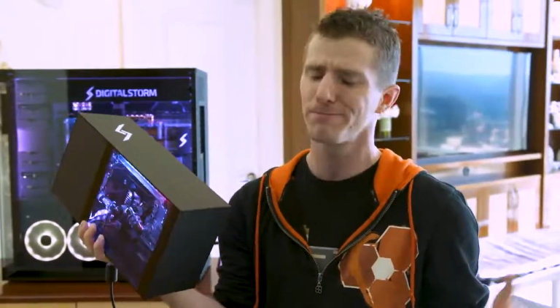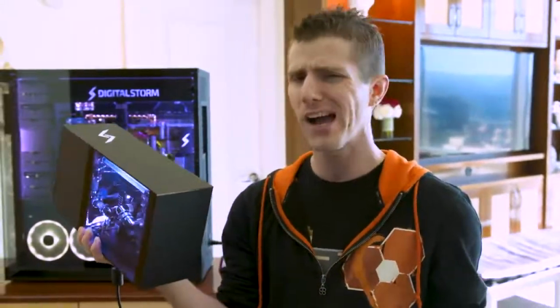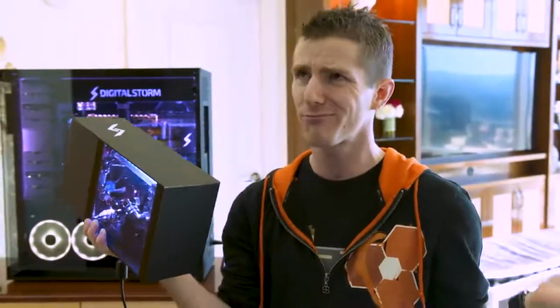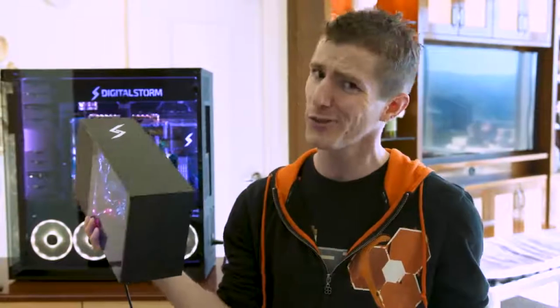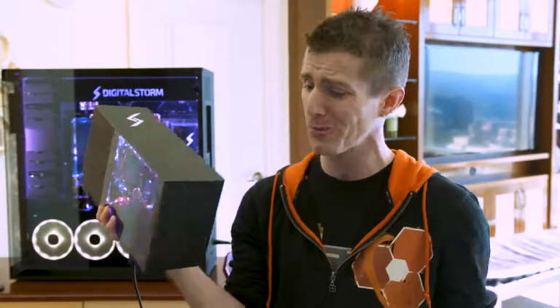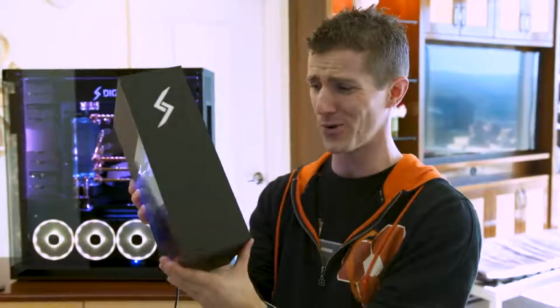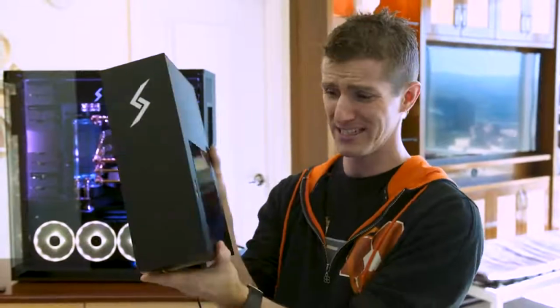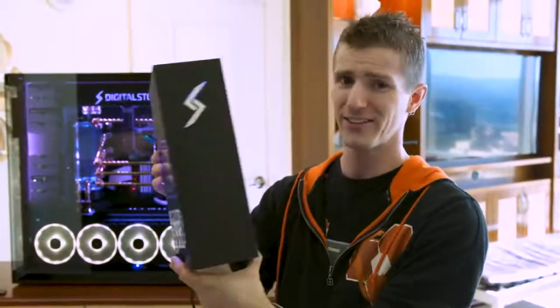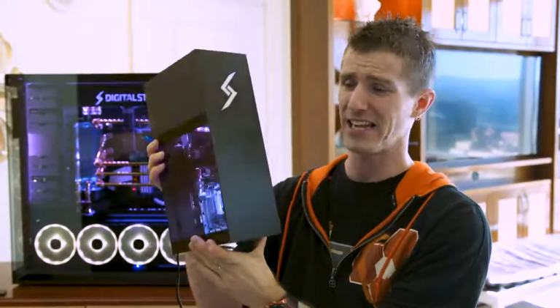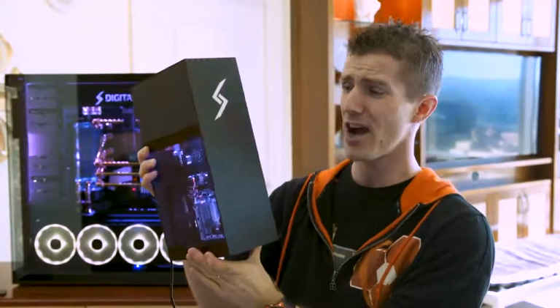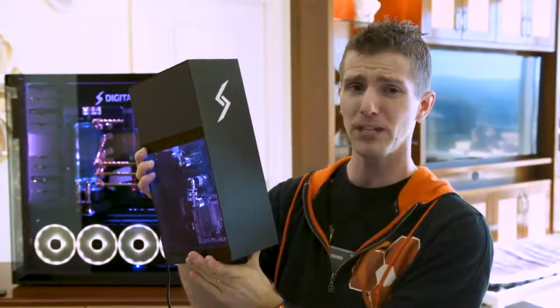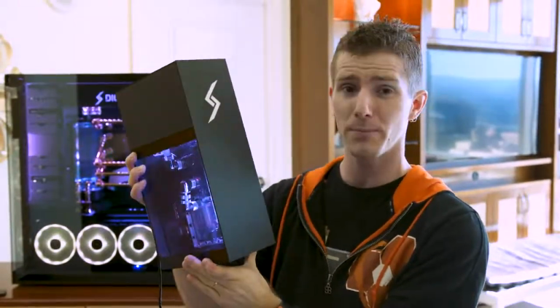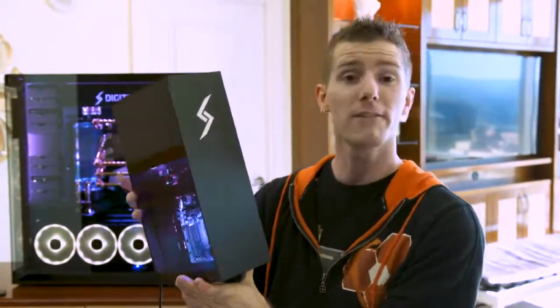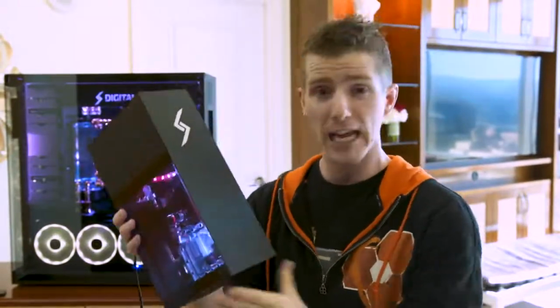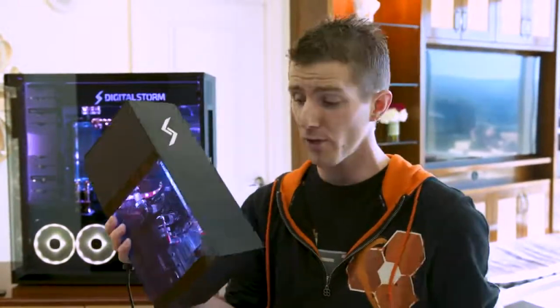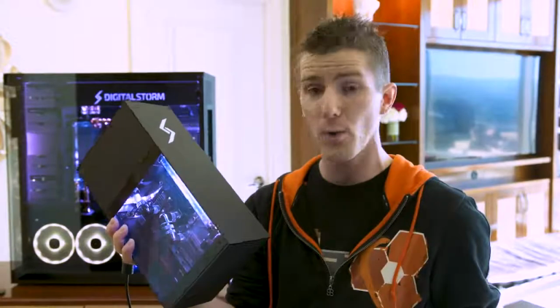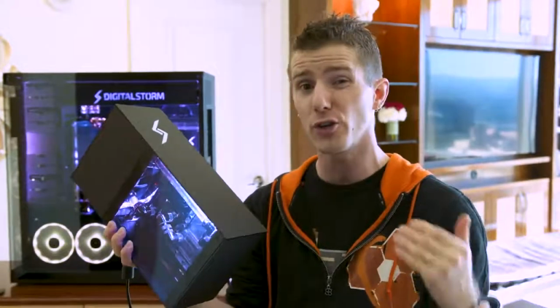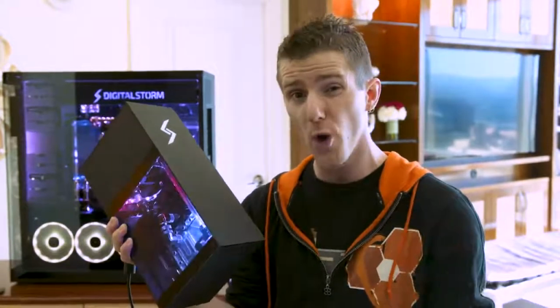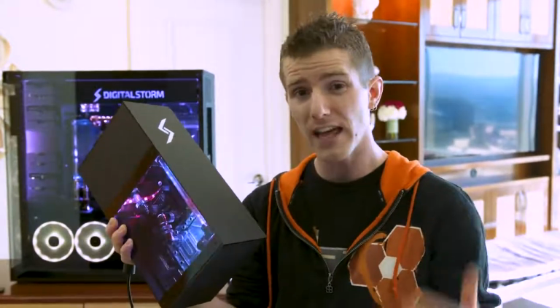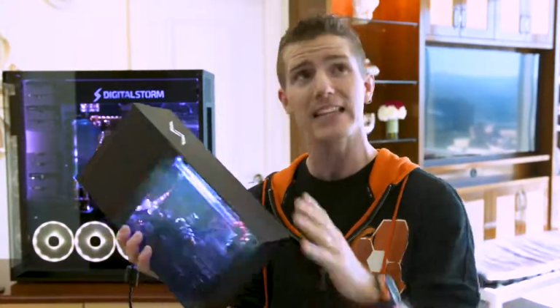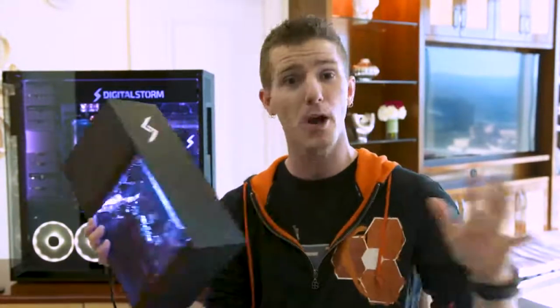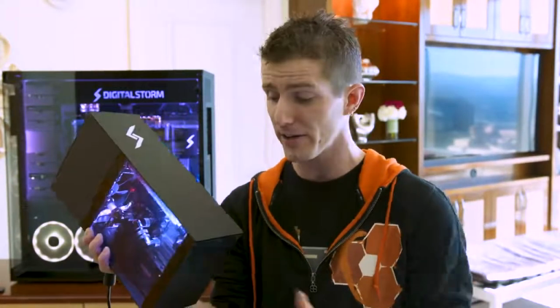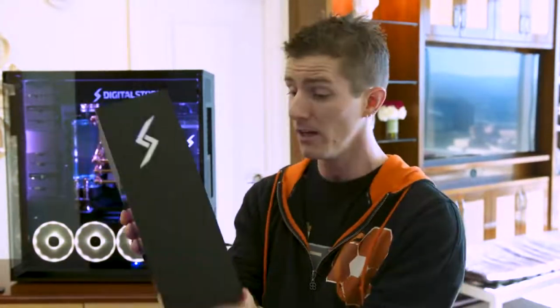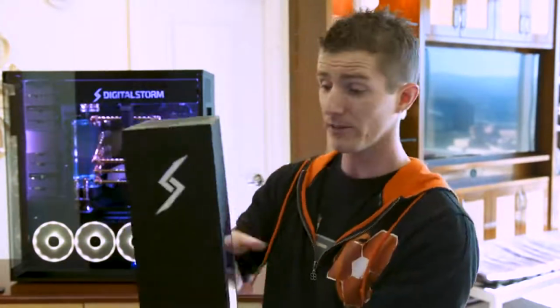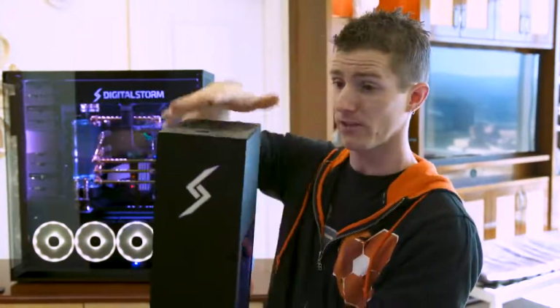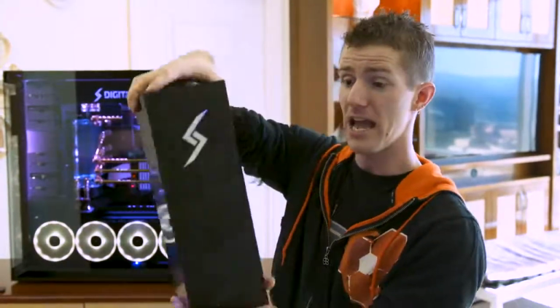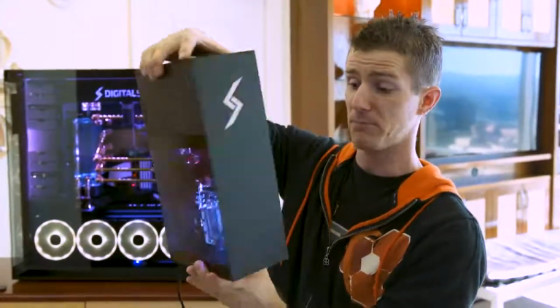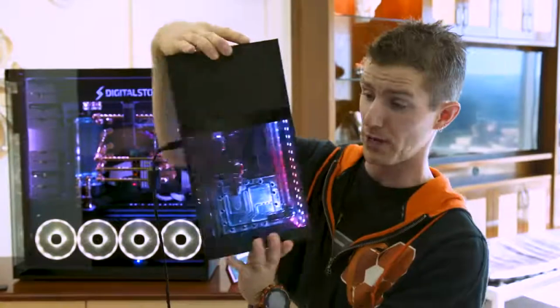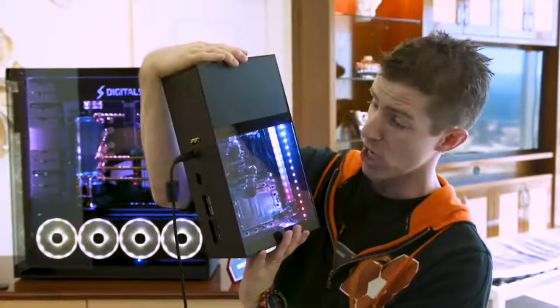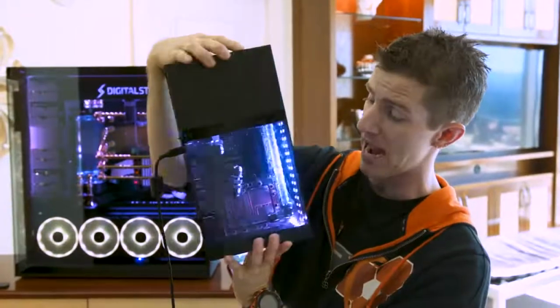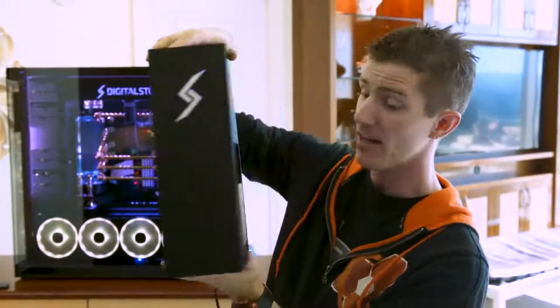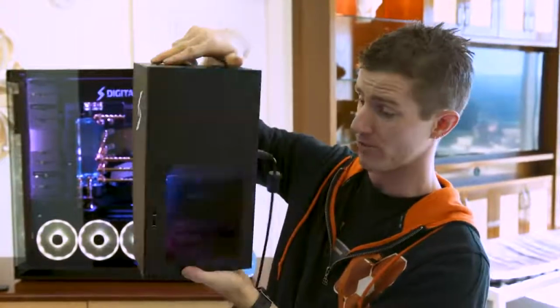While it's Digital Storm and this thing is not going to be cheap, if you're a gamer on the go and you don't like the laptop paradigm, this looks like a pretty compact option.